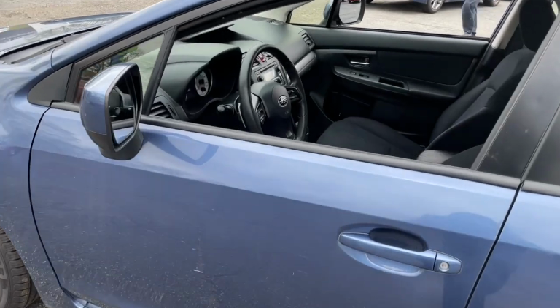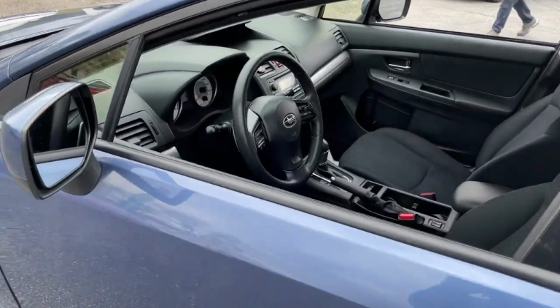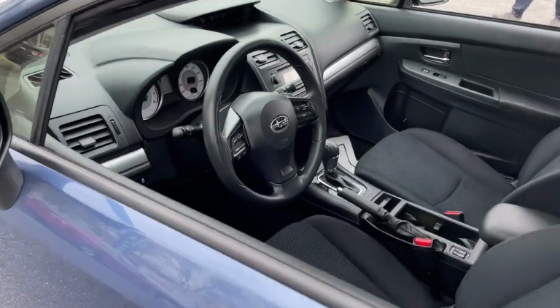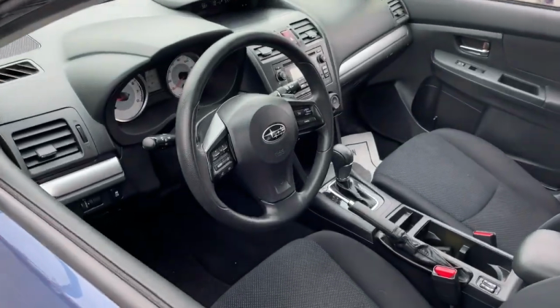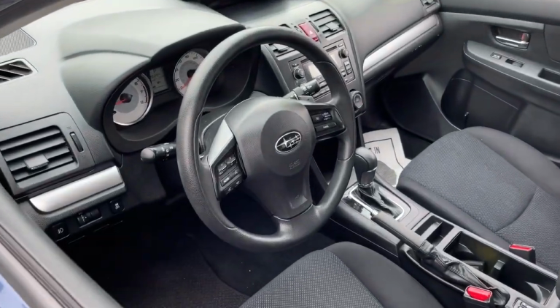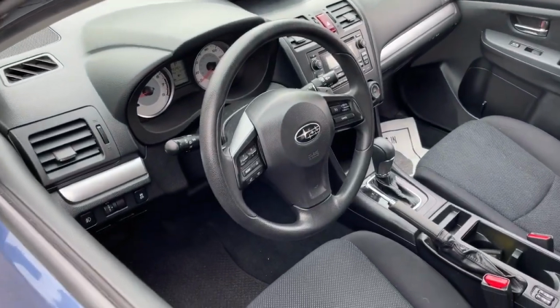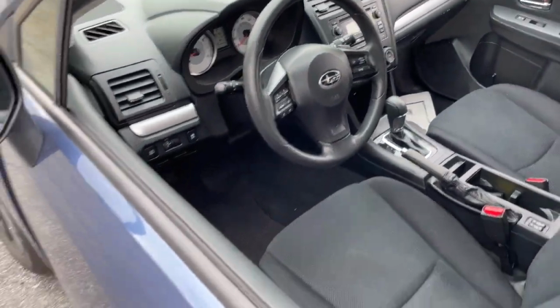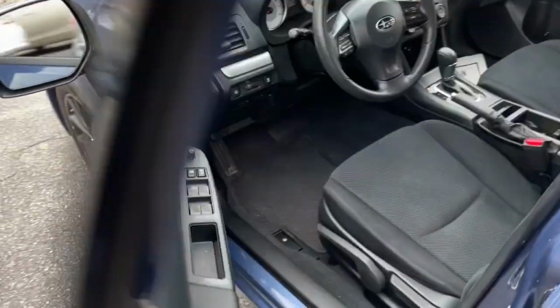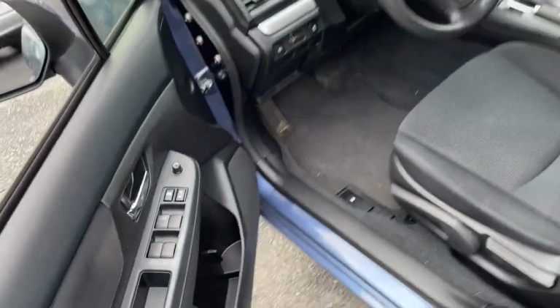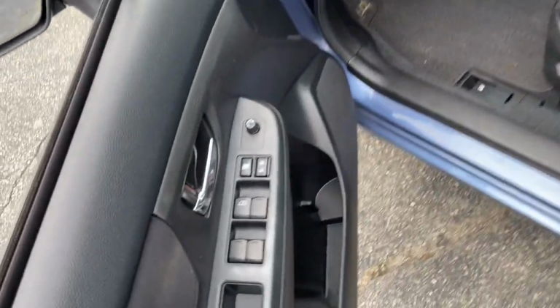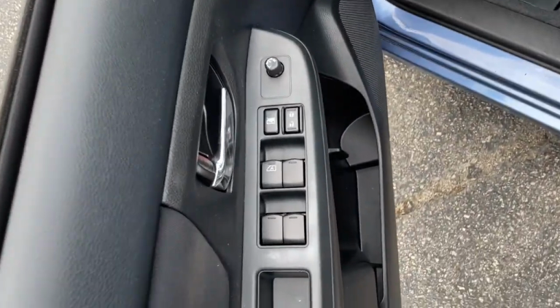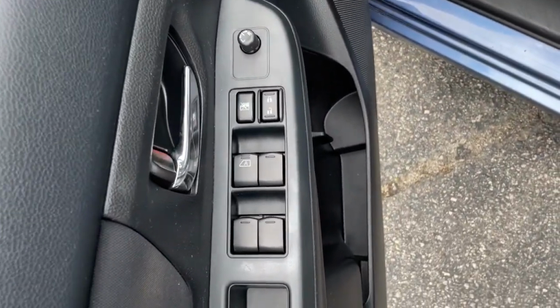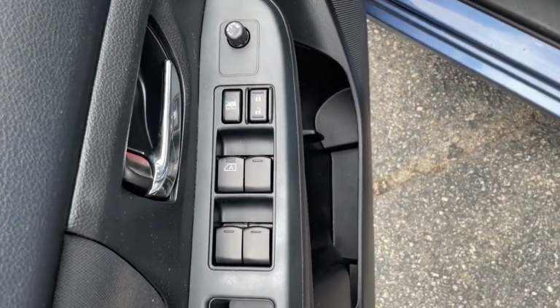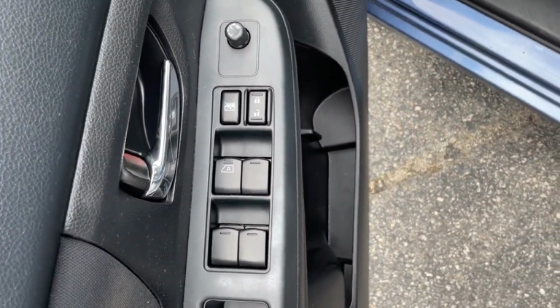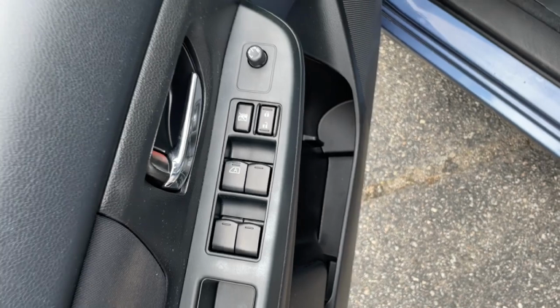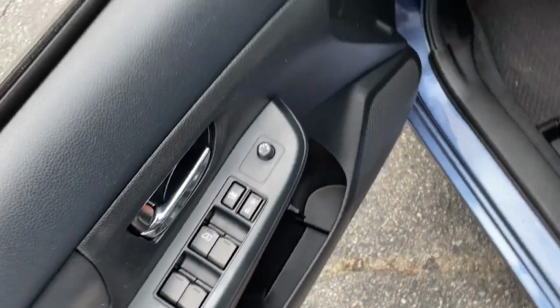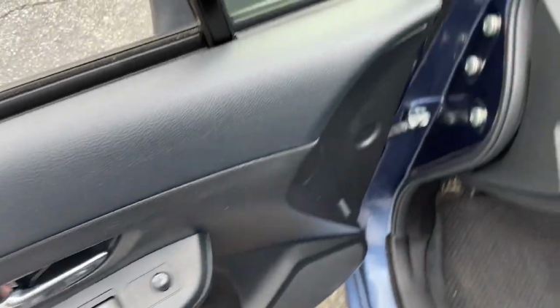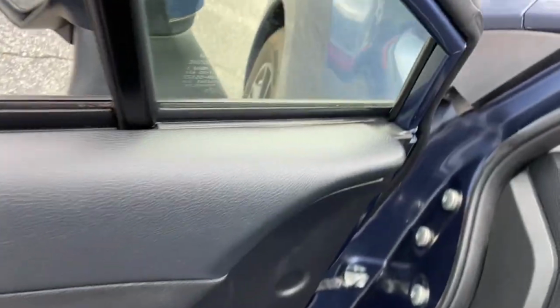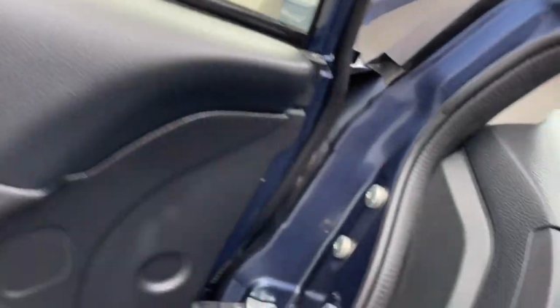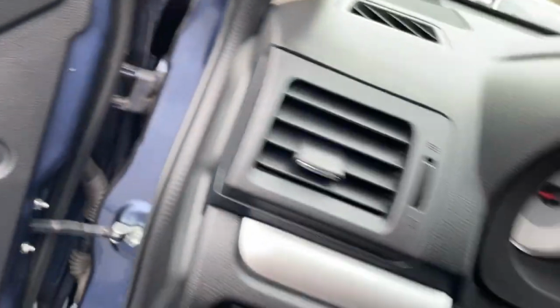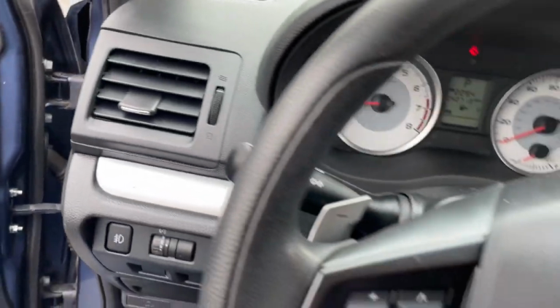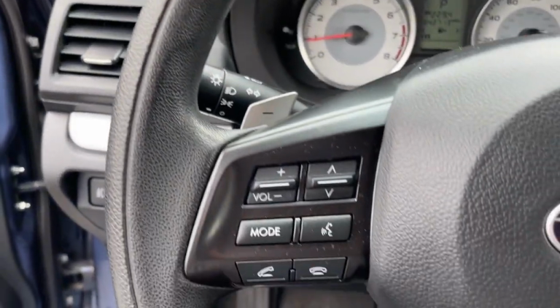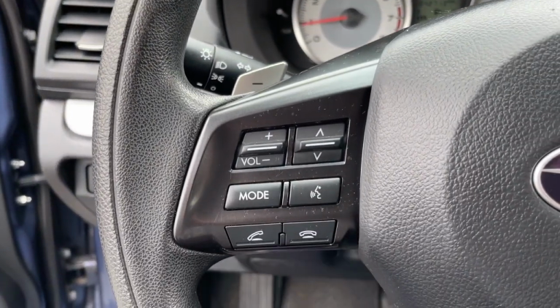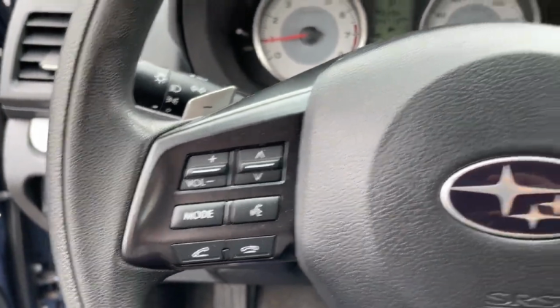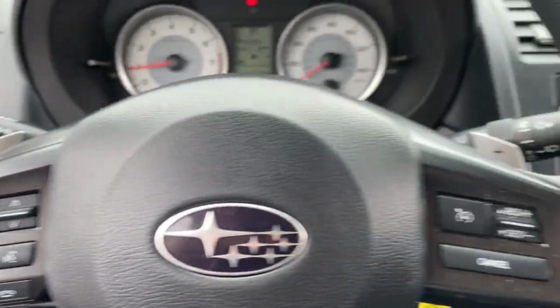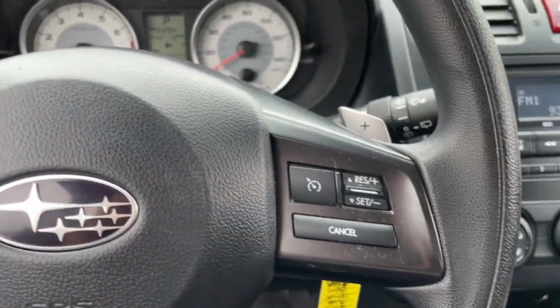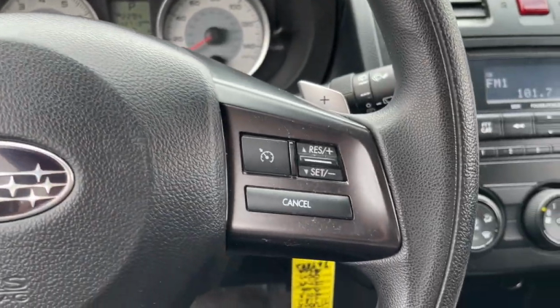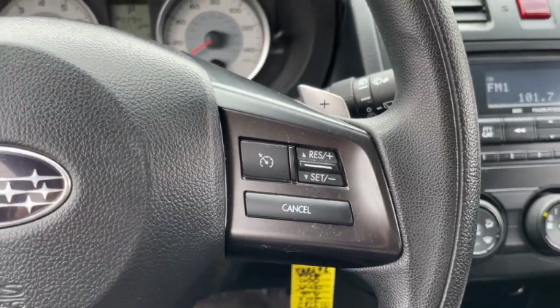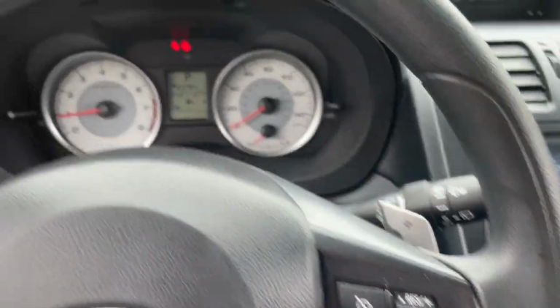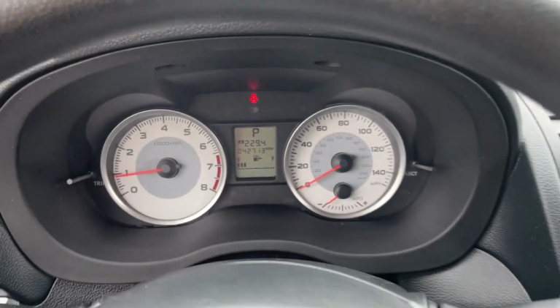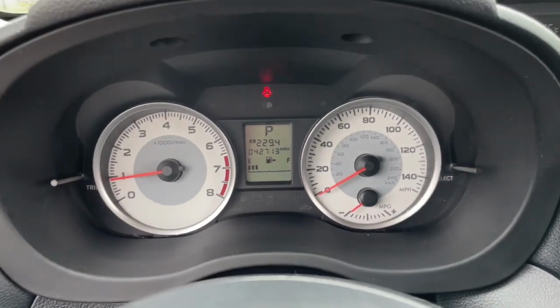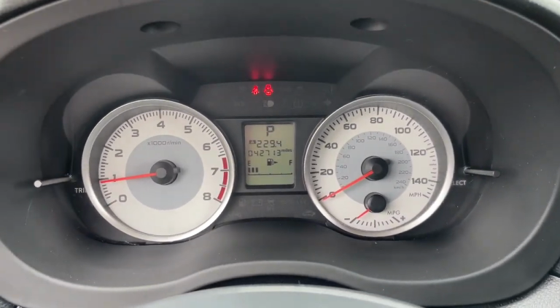Enjoy a tour of this Subaru Impreza, the practical compact that prioritizes safety, comfort, and efficiency. Its well-designed interior and suite of amenities make every journey a pleasure.